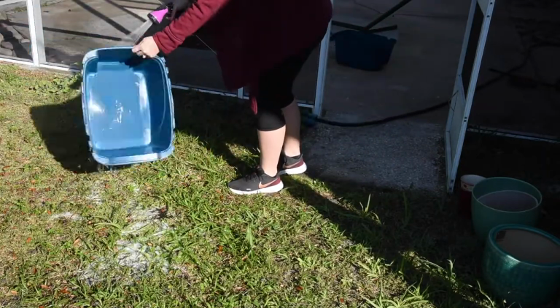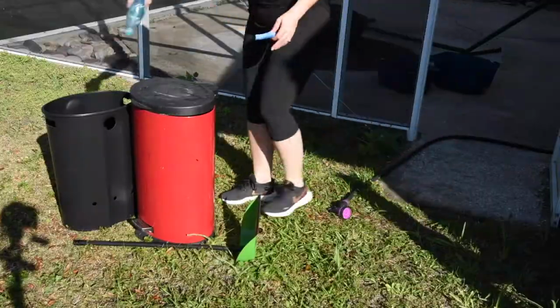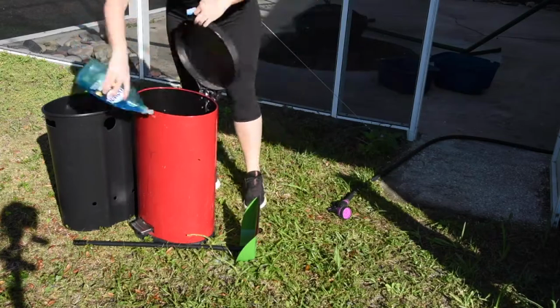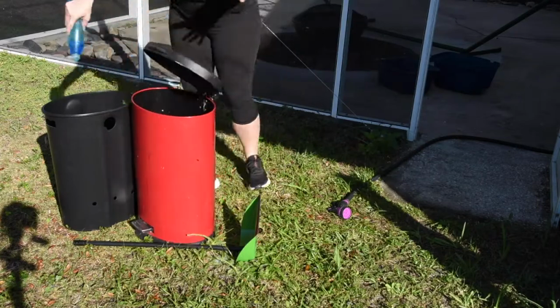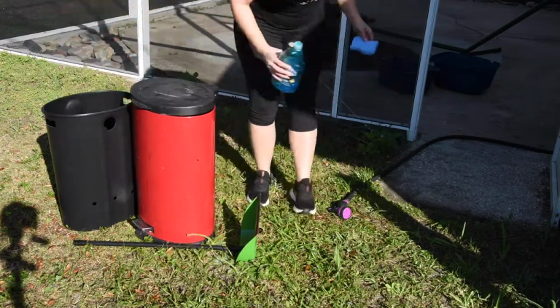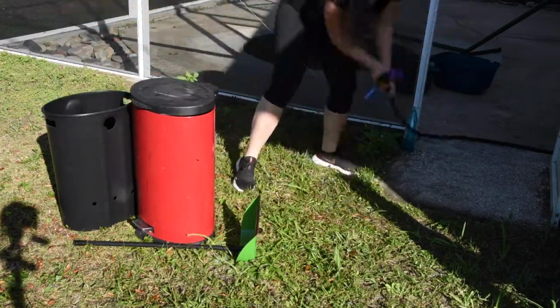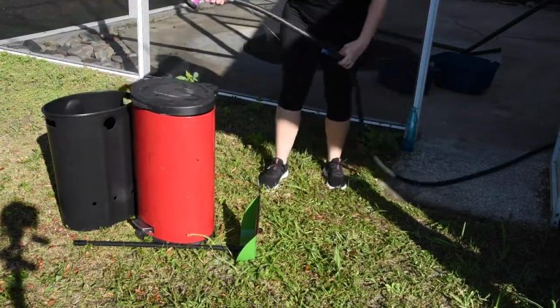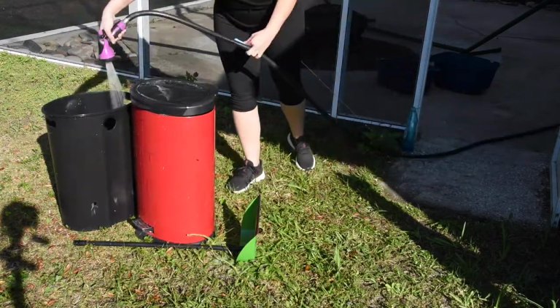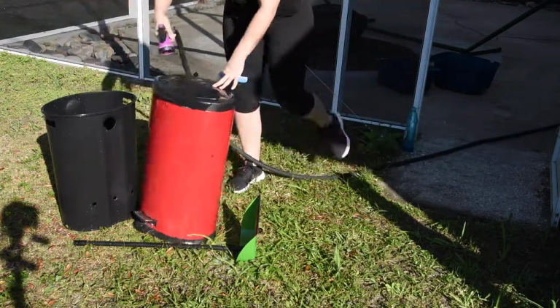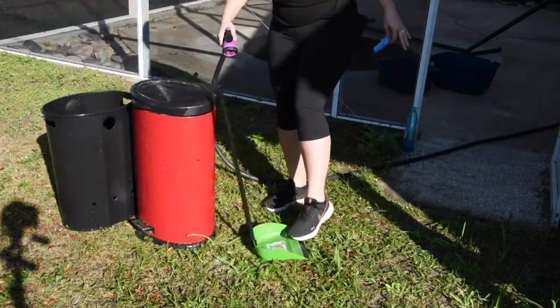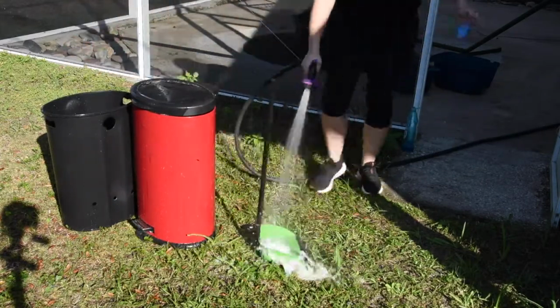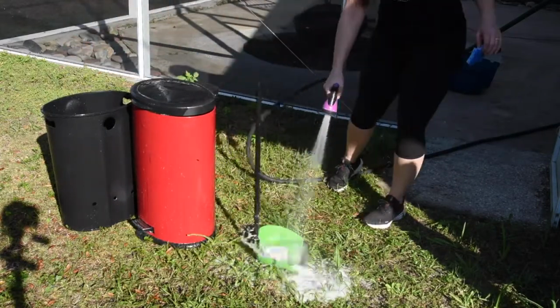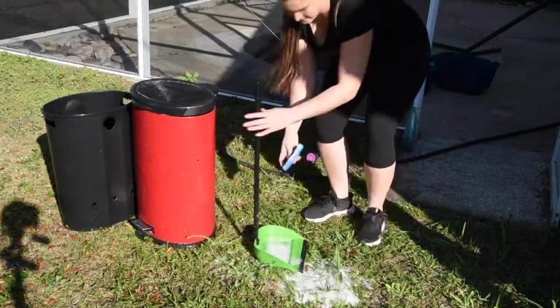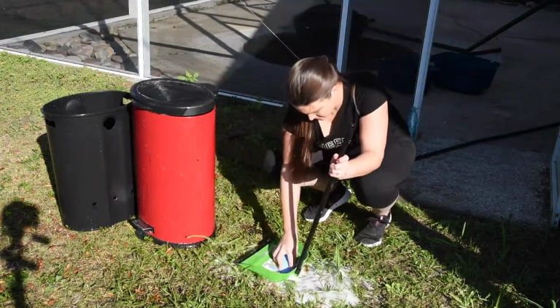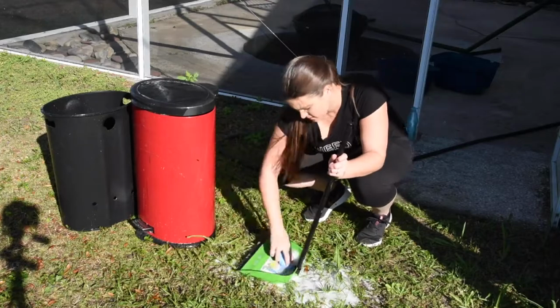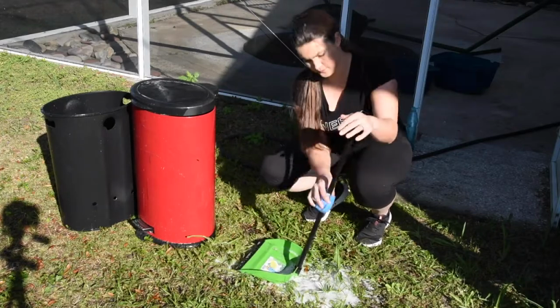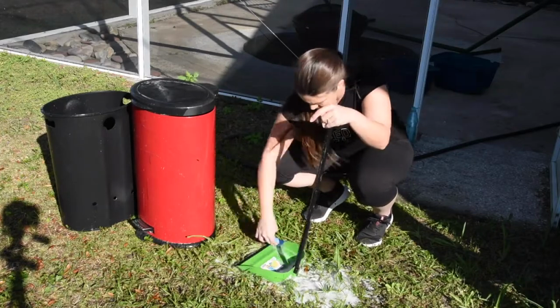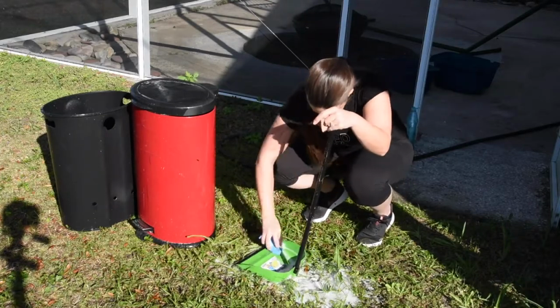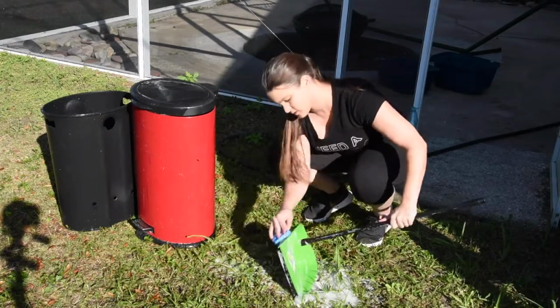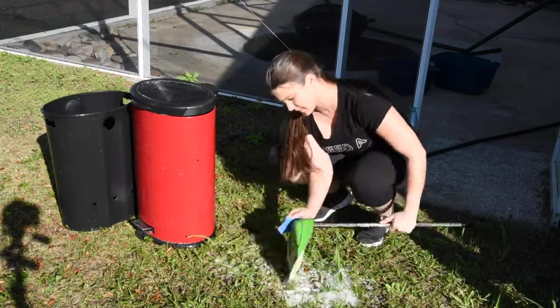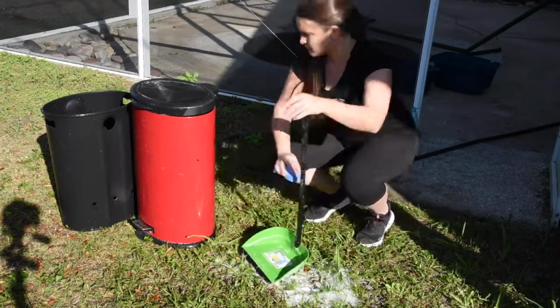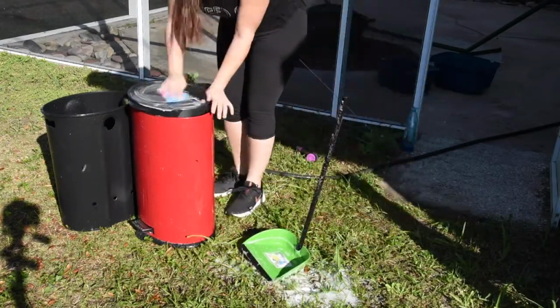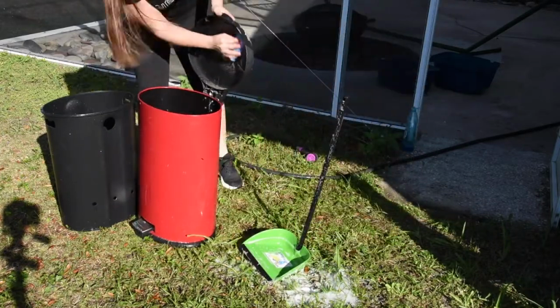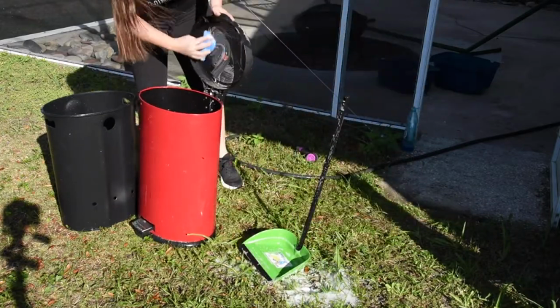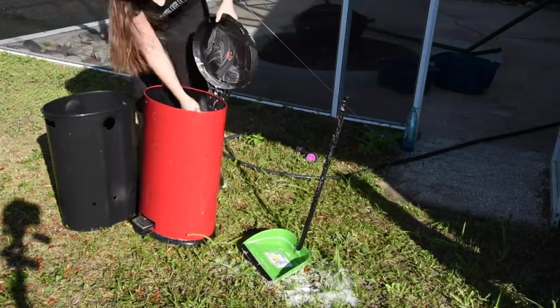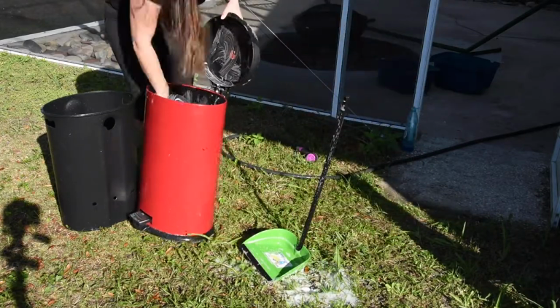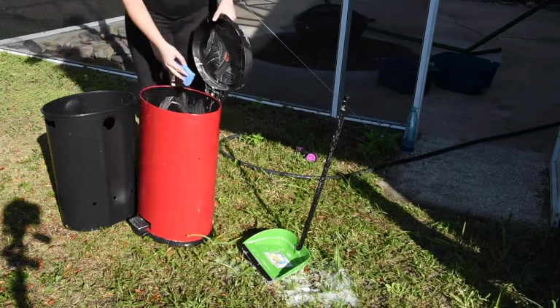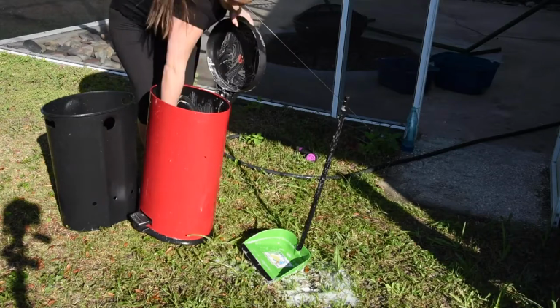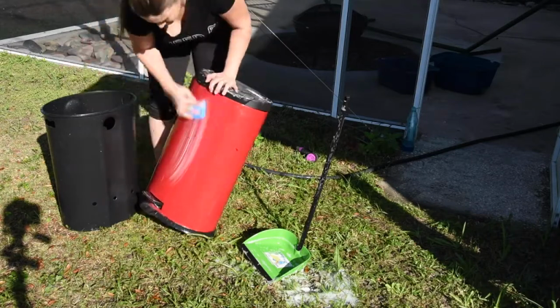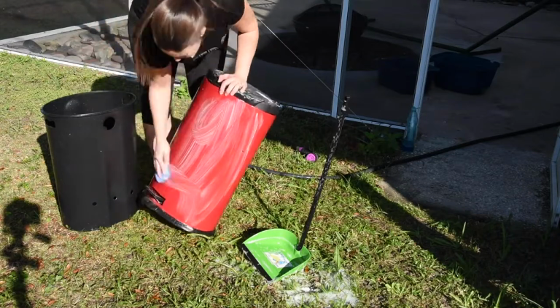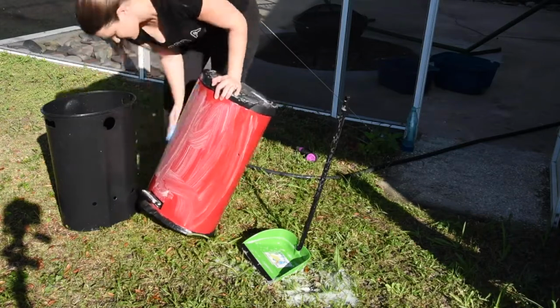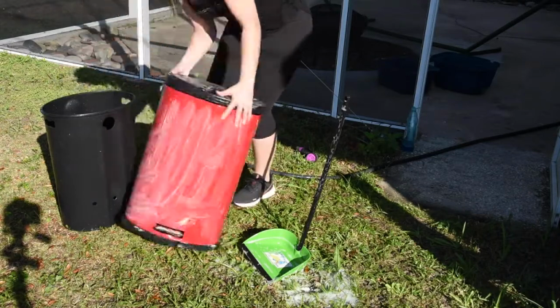I still have some work to do today, so unlike last week I'm picking a very quick and simple detailing task to add on. I decided to just clean our dustpan and trash can.